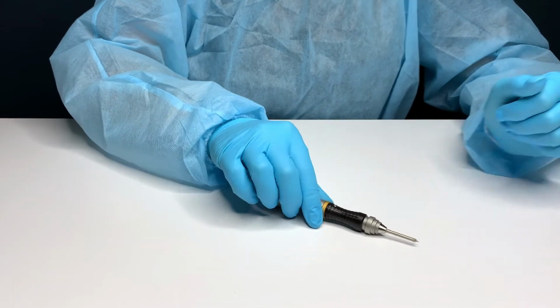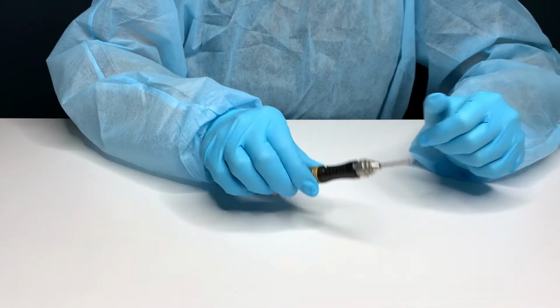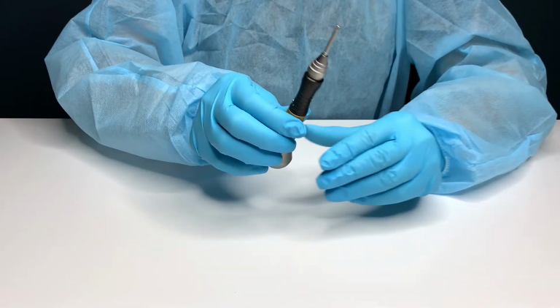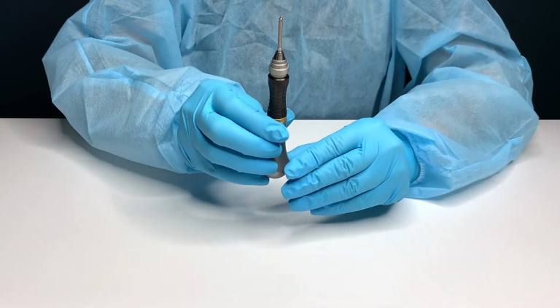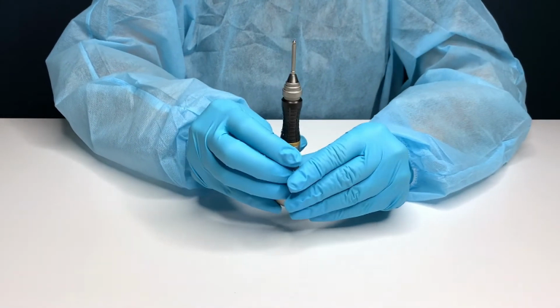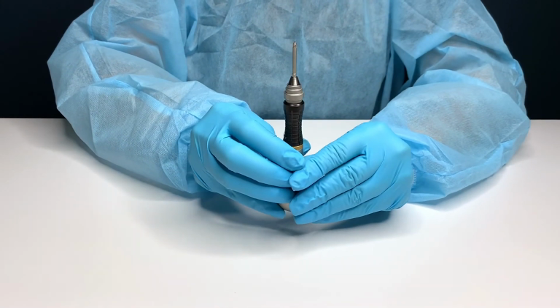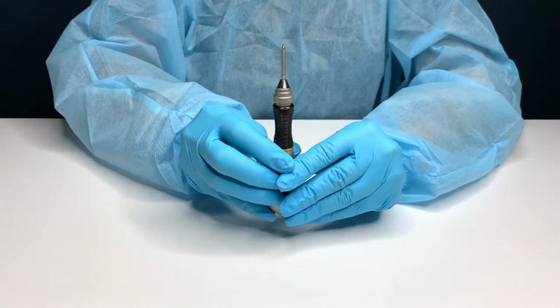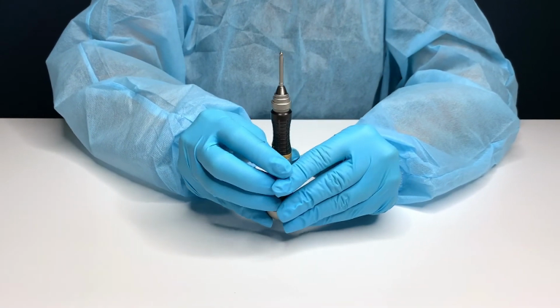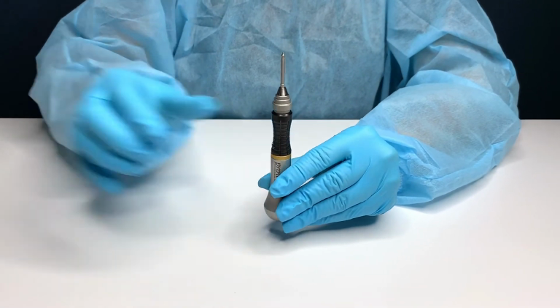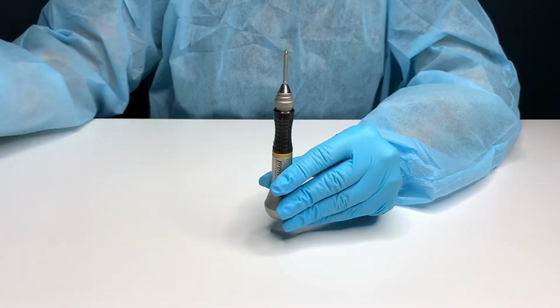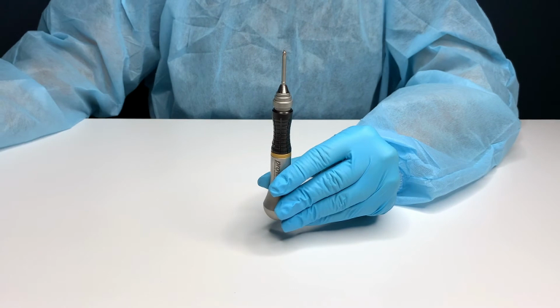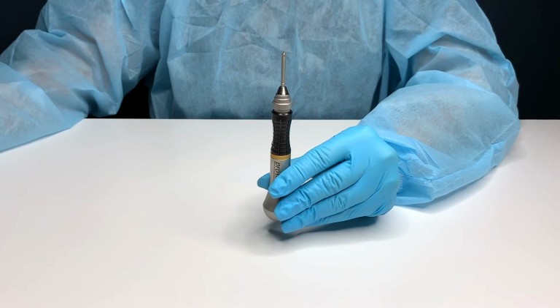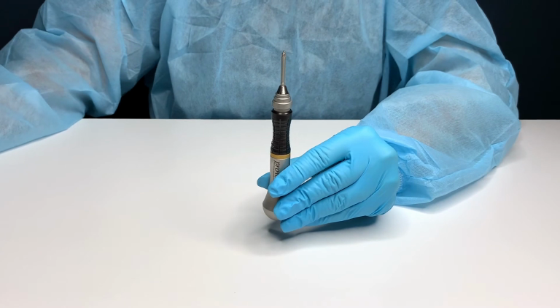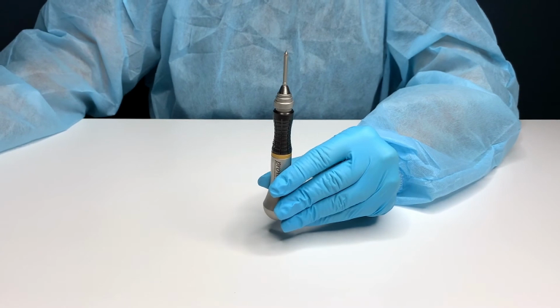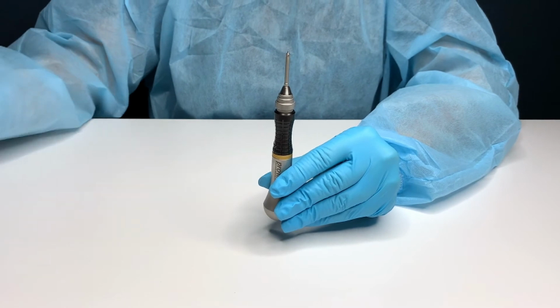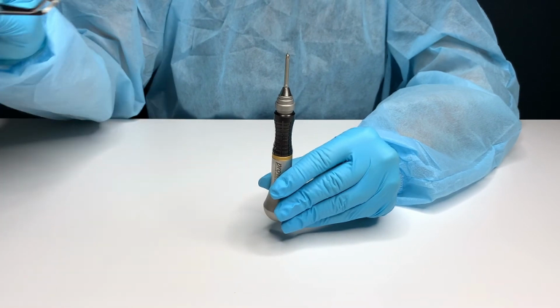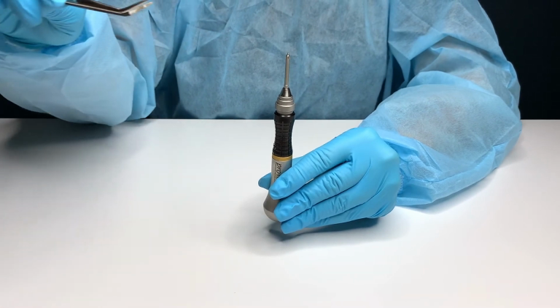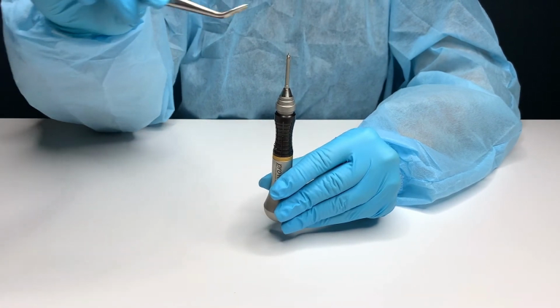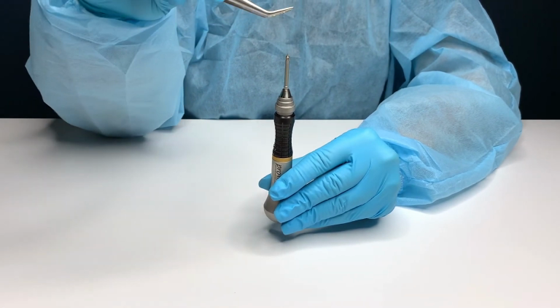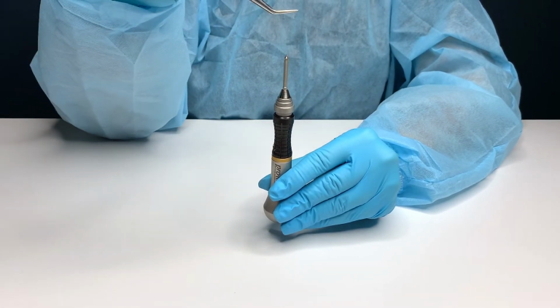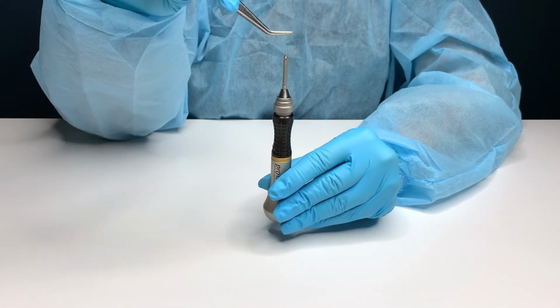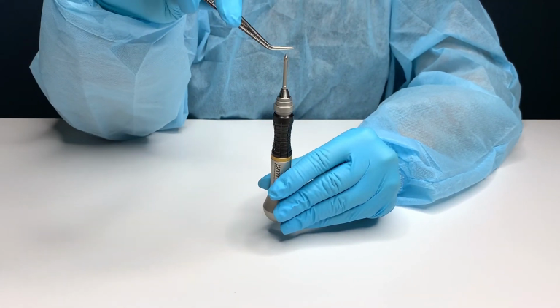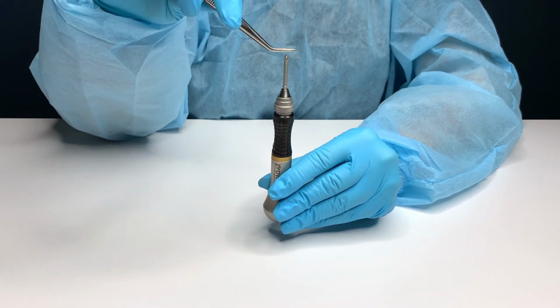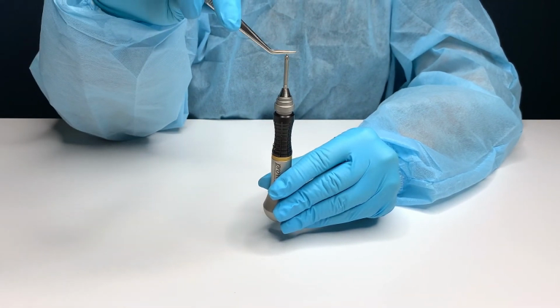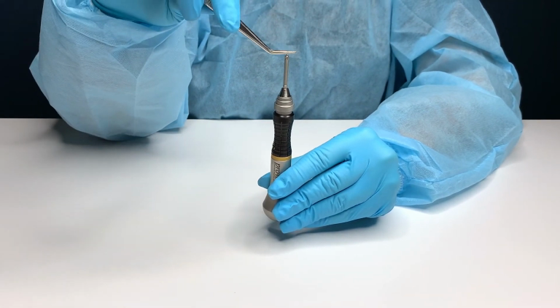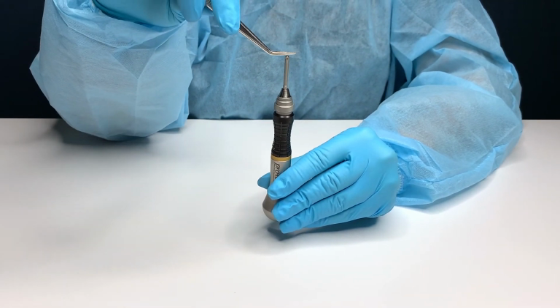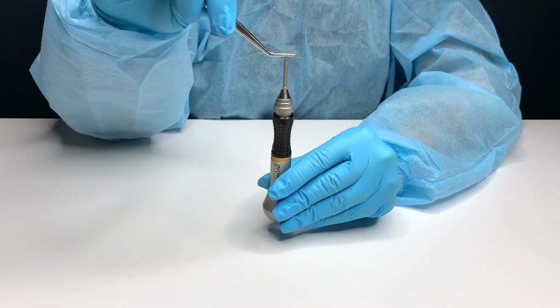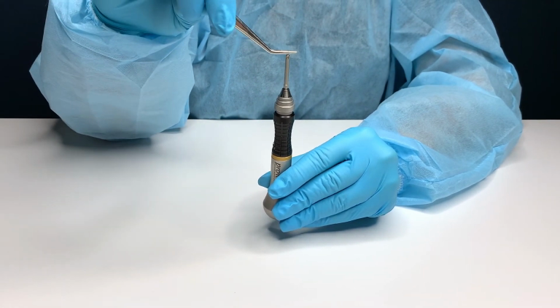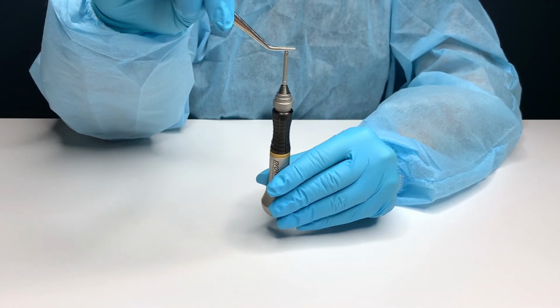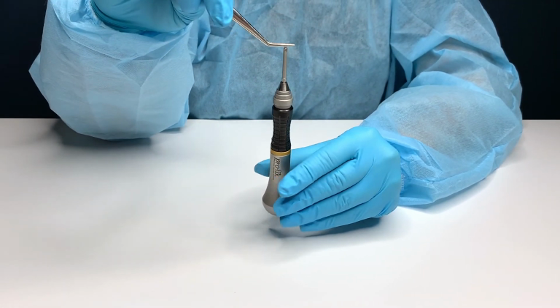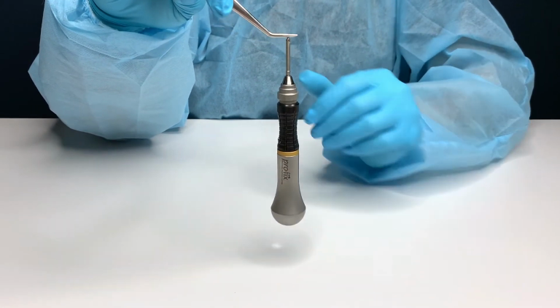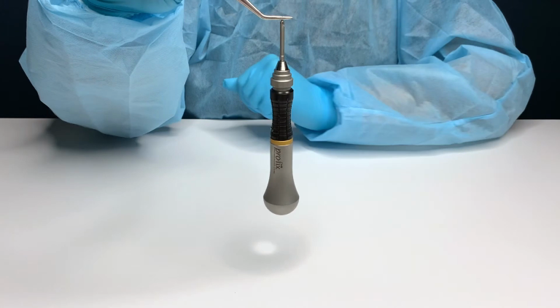The connection is so secure that you are able to hold the hand driver upside down while only holding the screw itself.